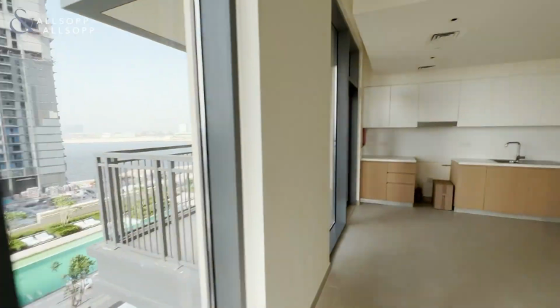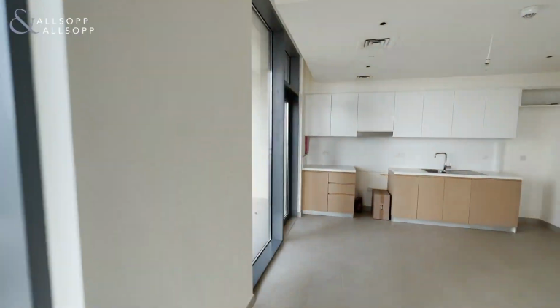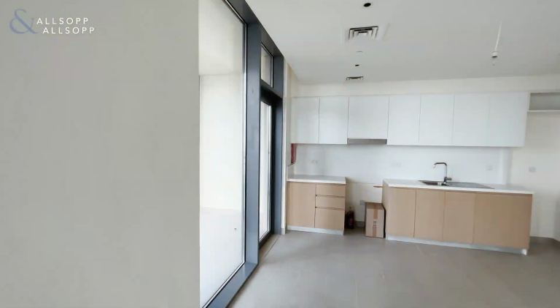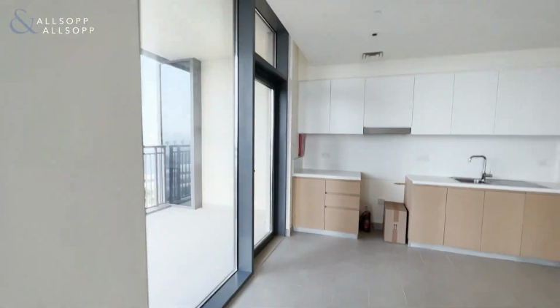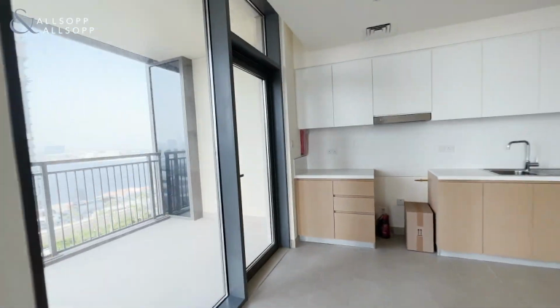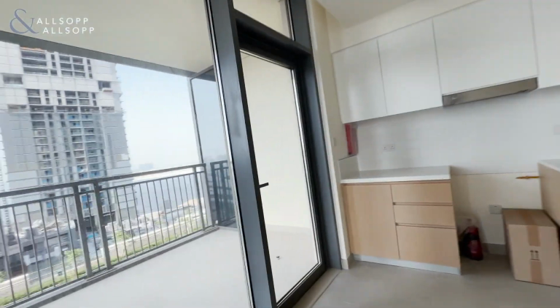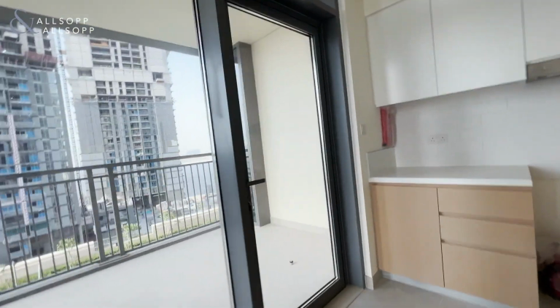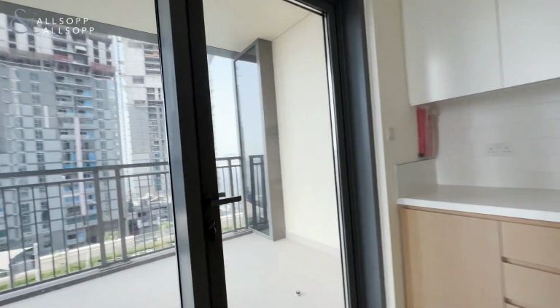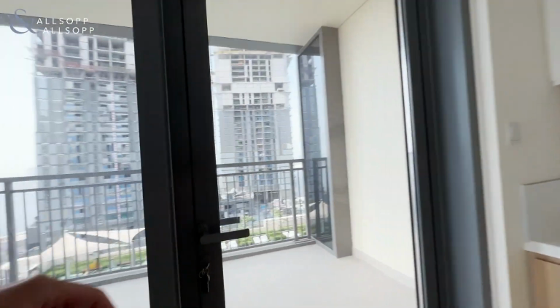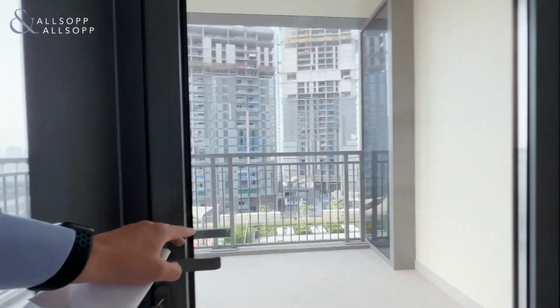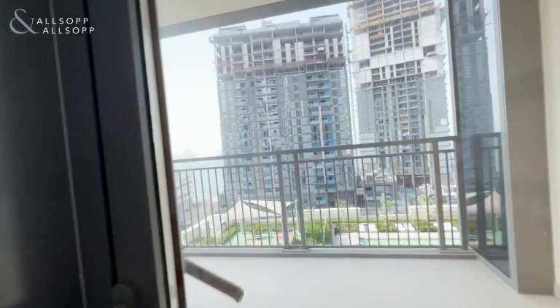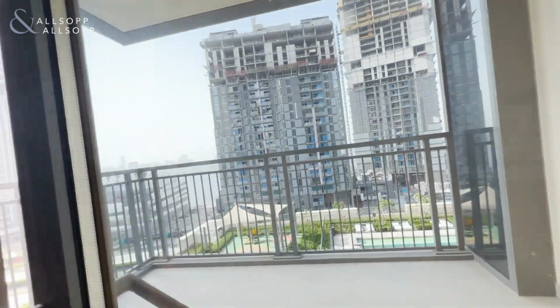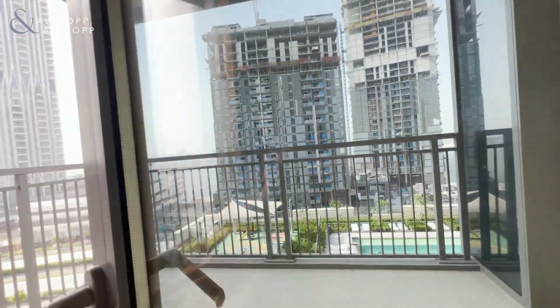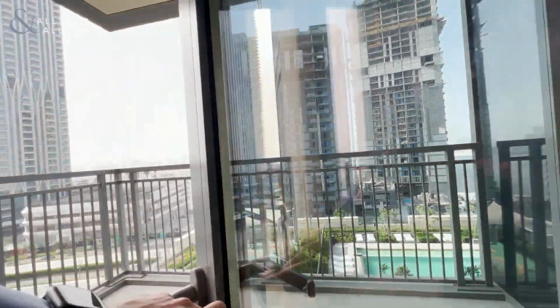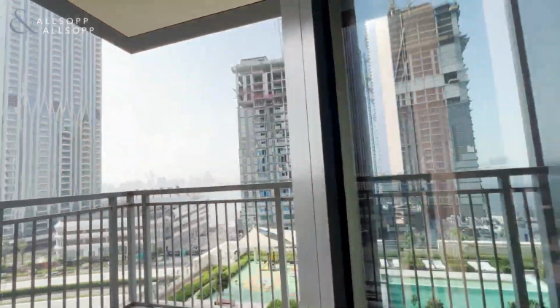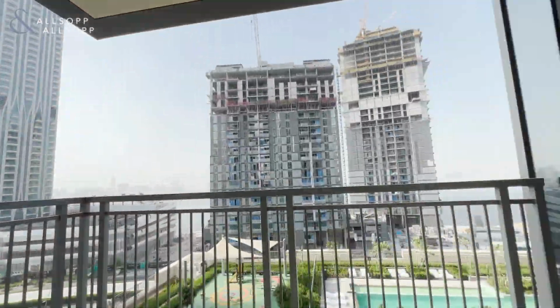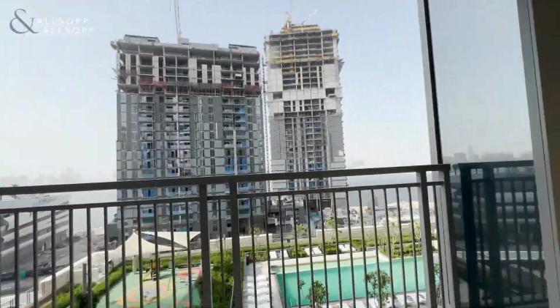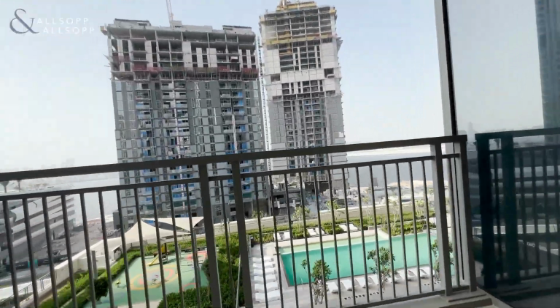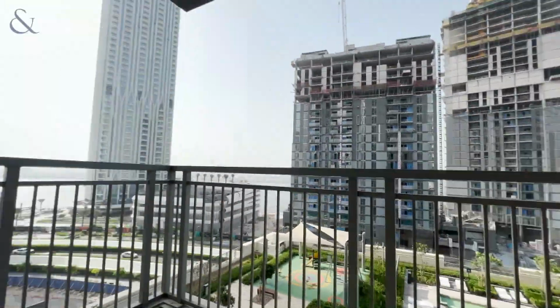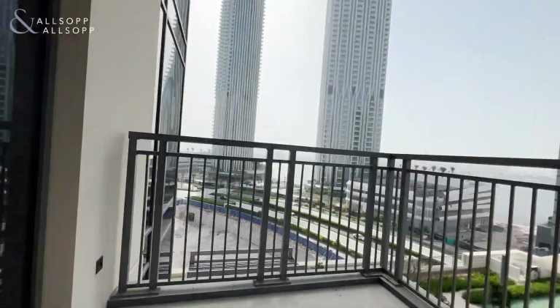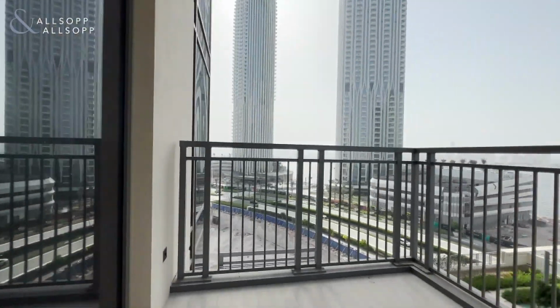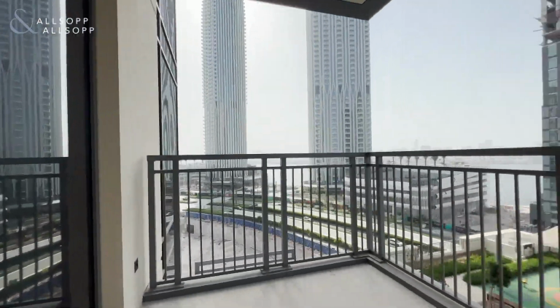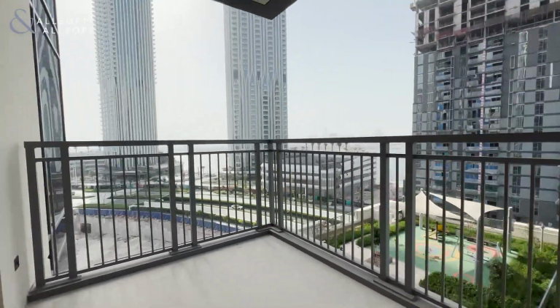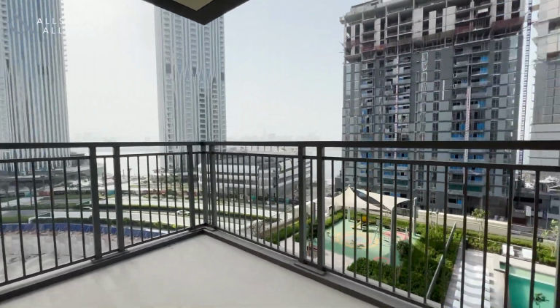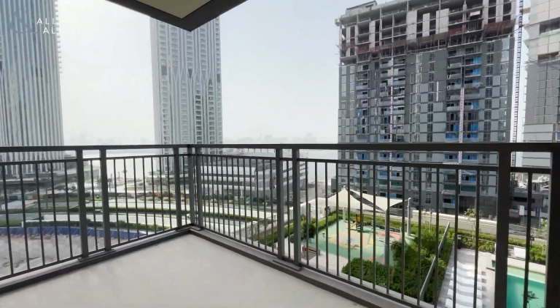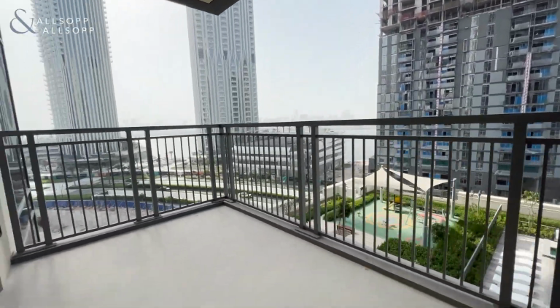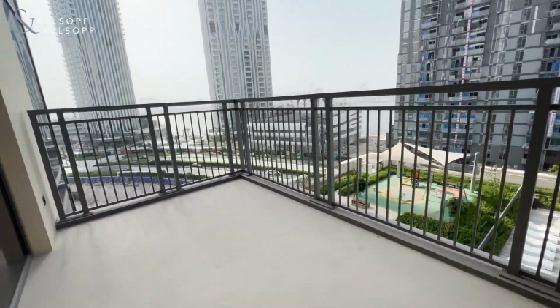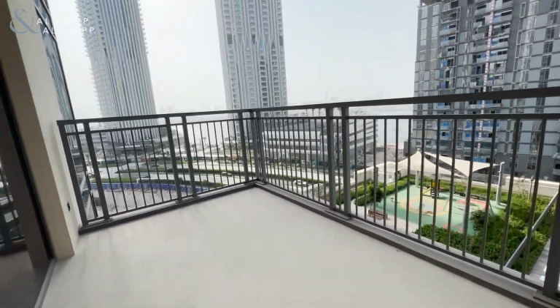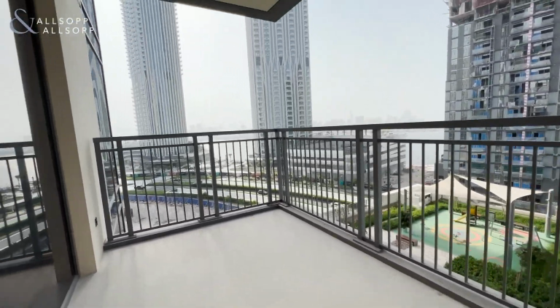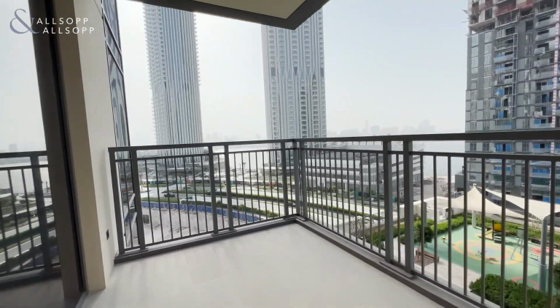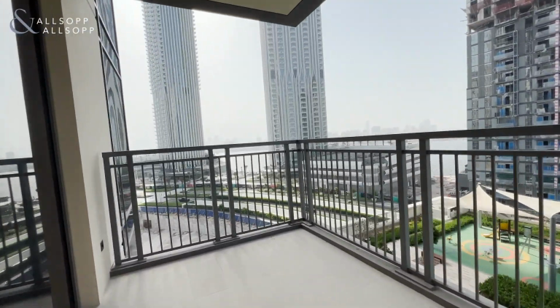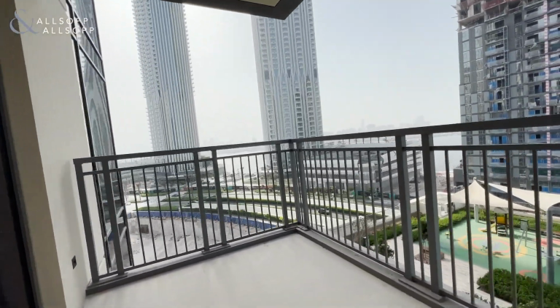This apartment also benefits from a beautifully large balcony. As you can see there is more than enough space here for a good little seating area.